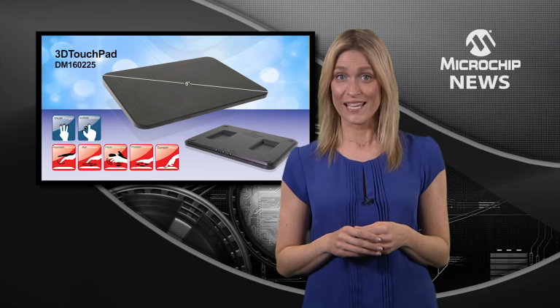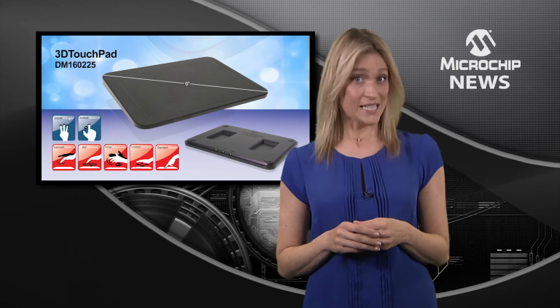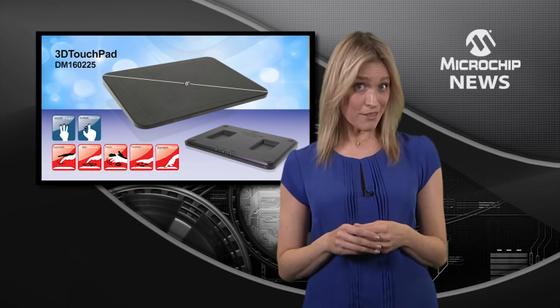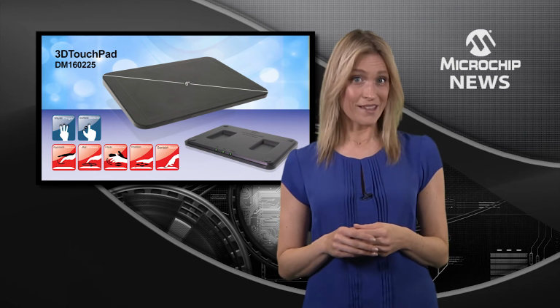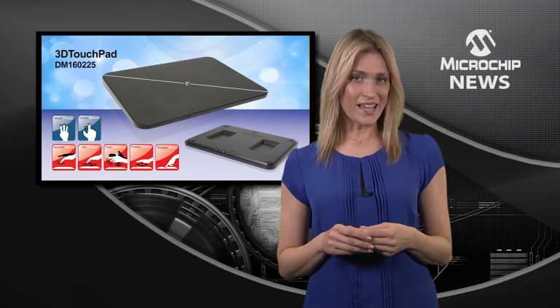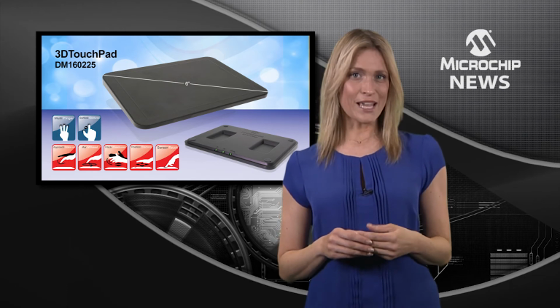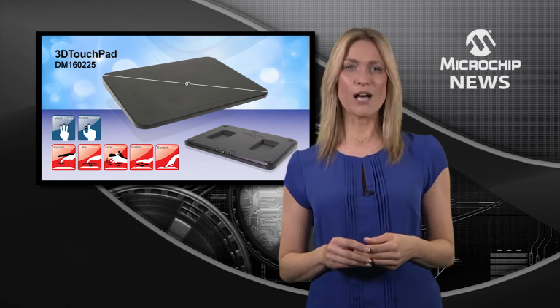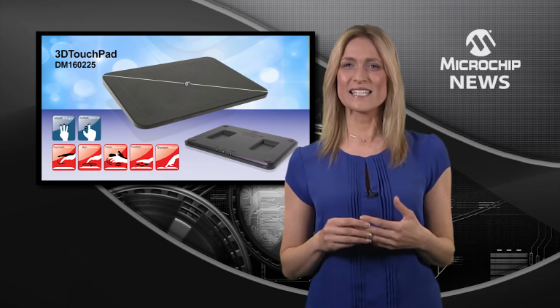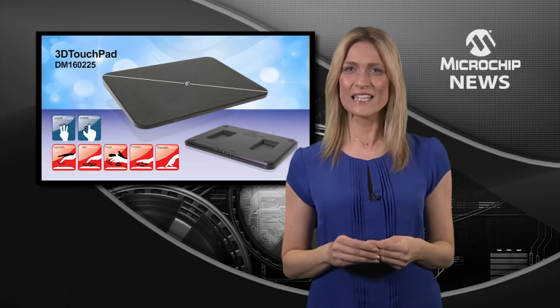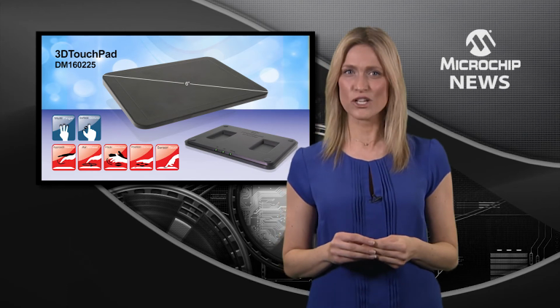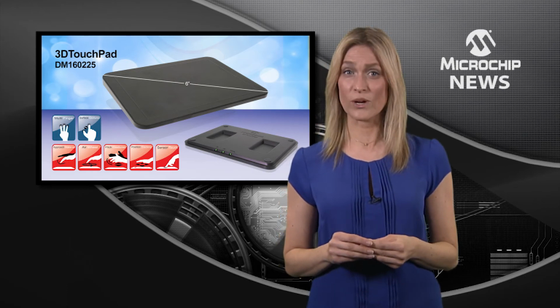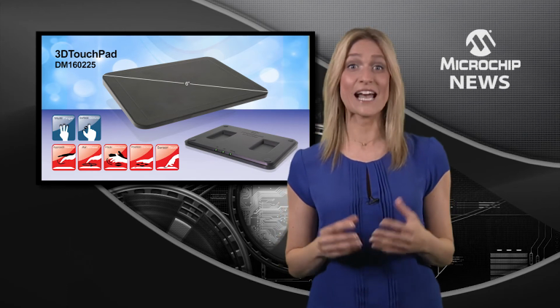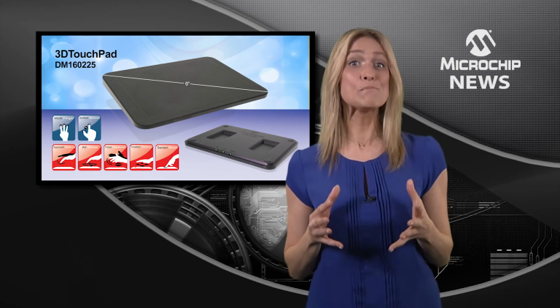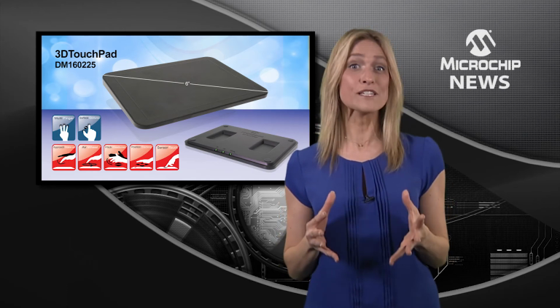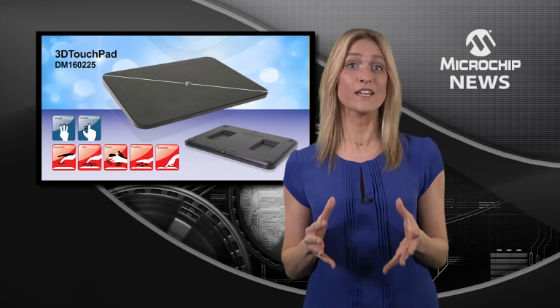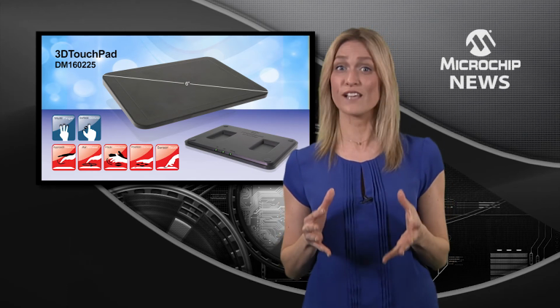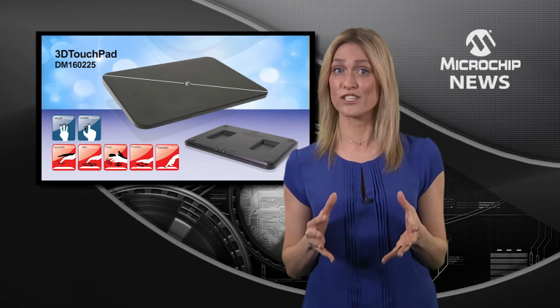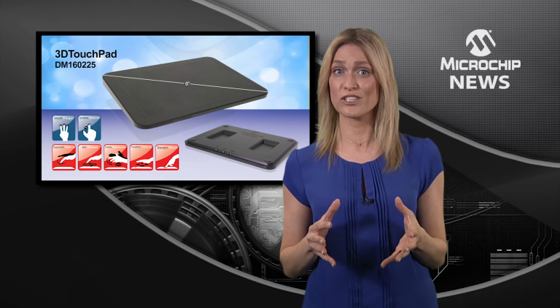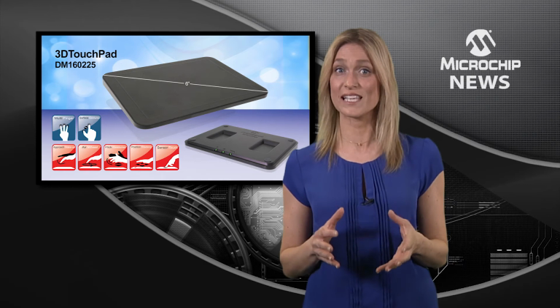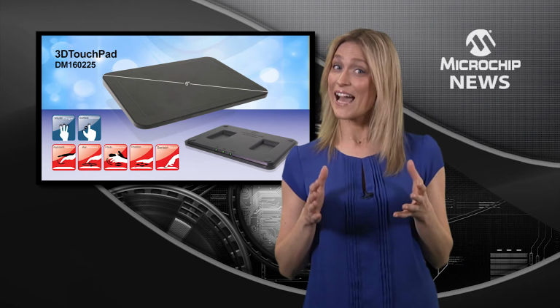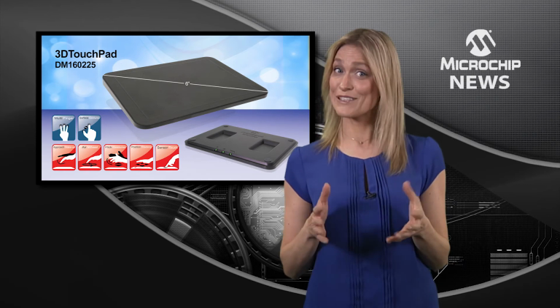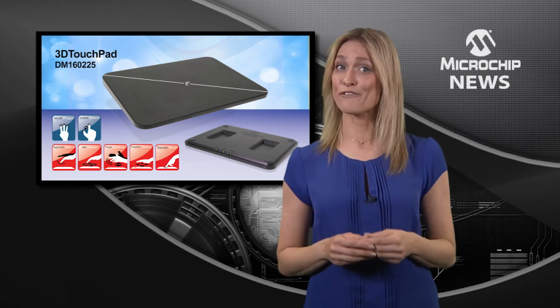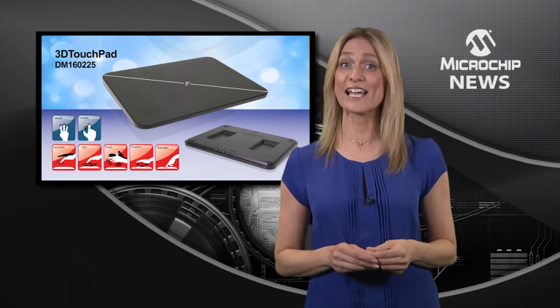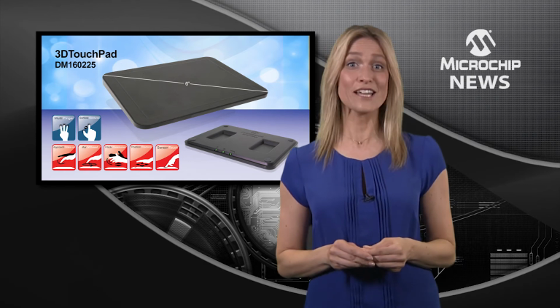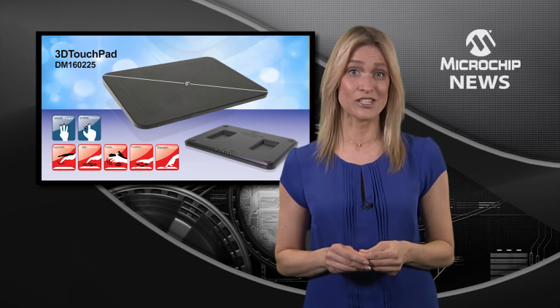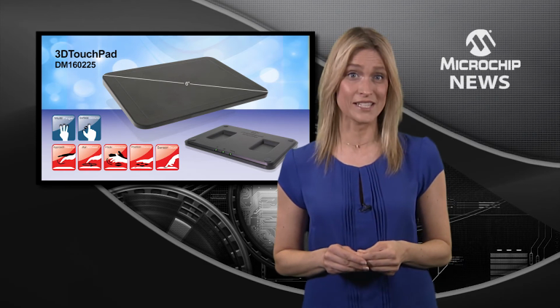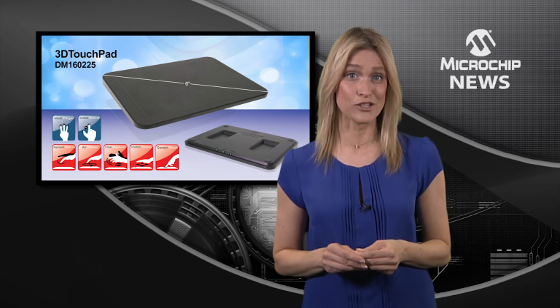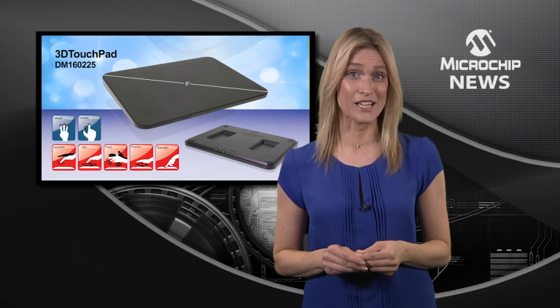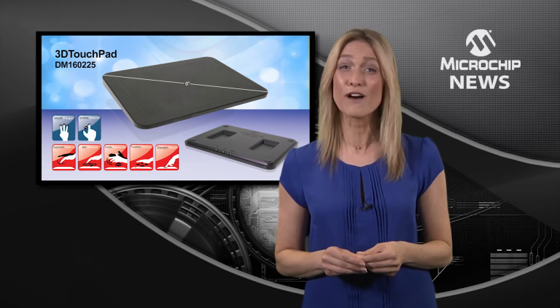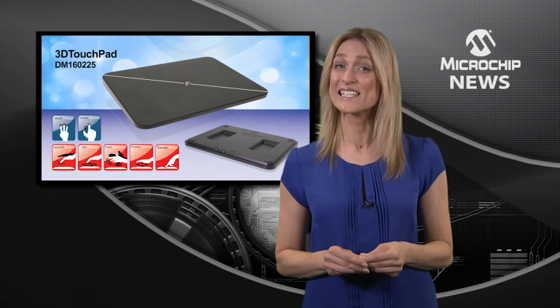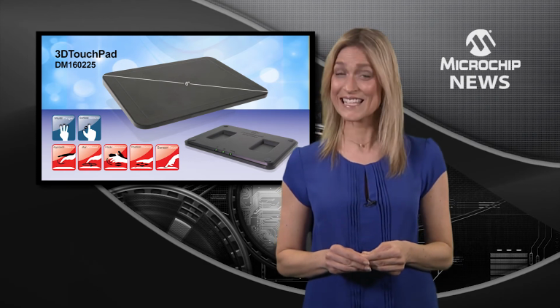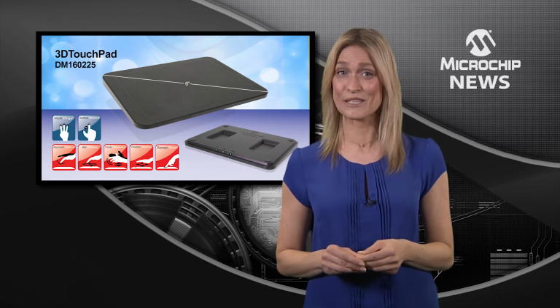Together they enable up to 10 touchpoints and multi-finger surface gestures, and a free air gesture detection range of up to 10cm.